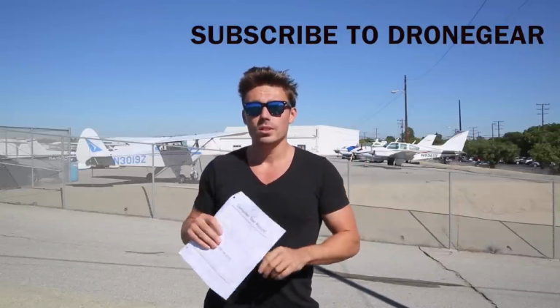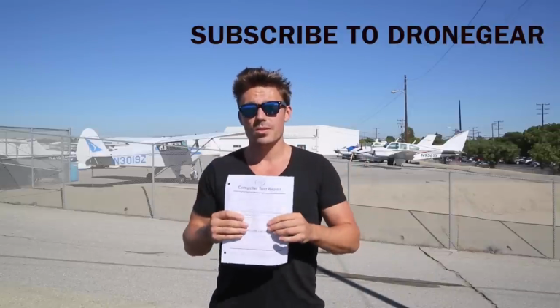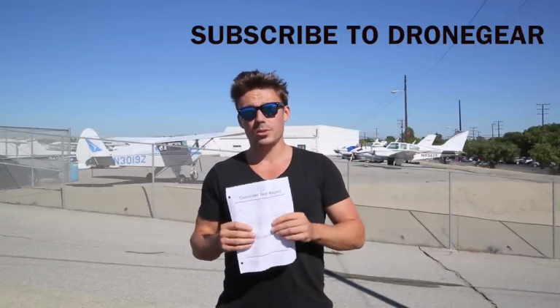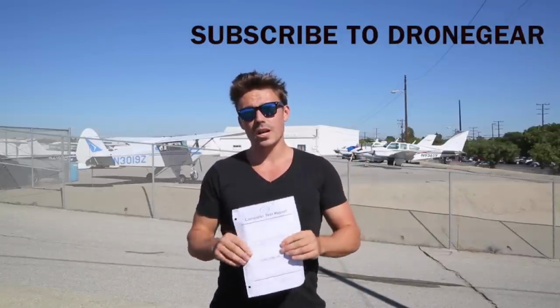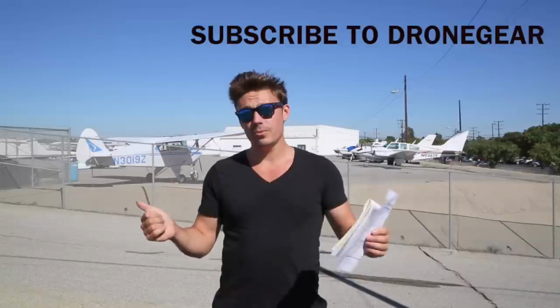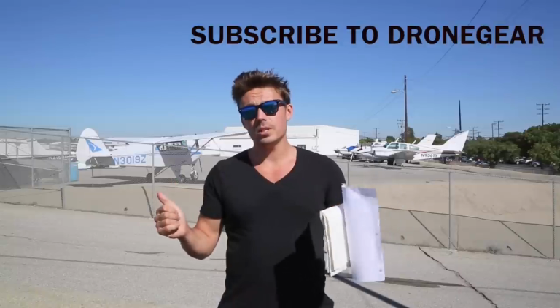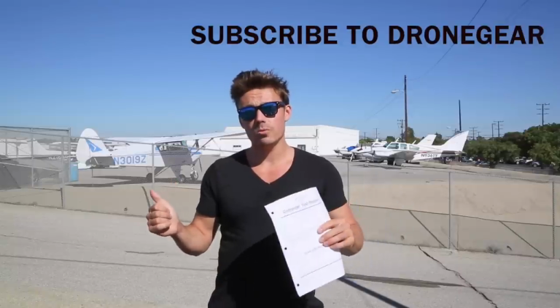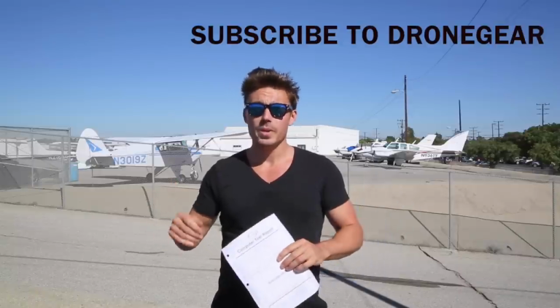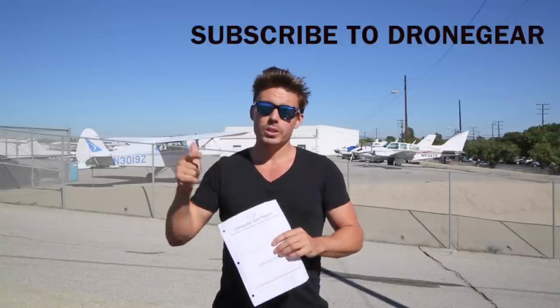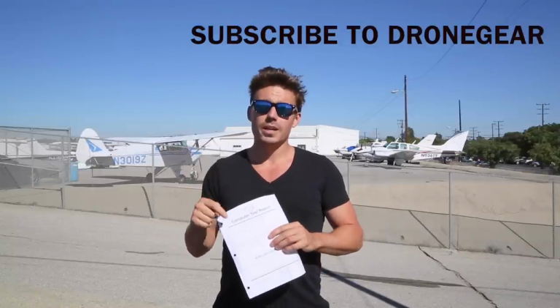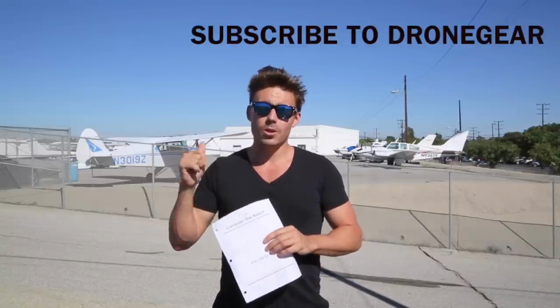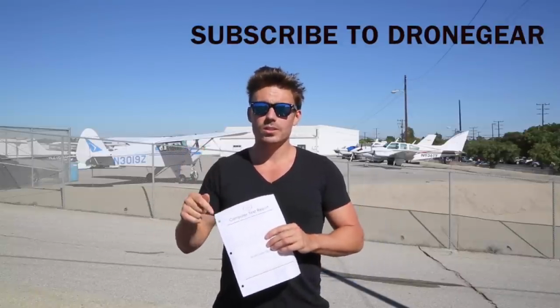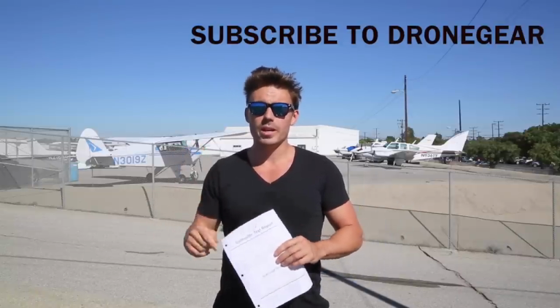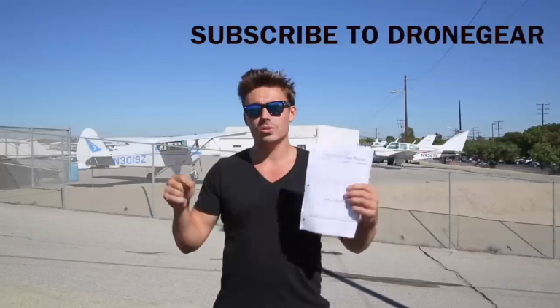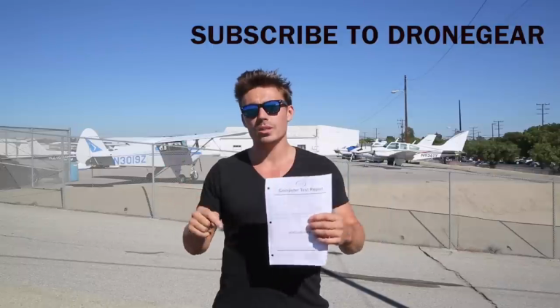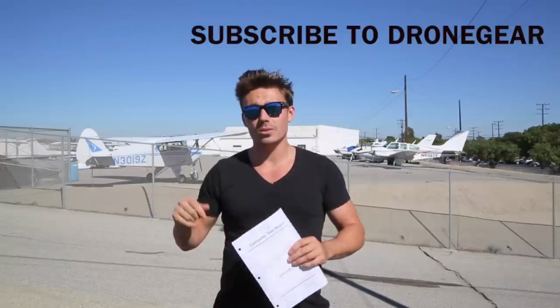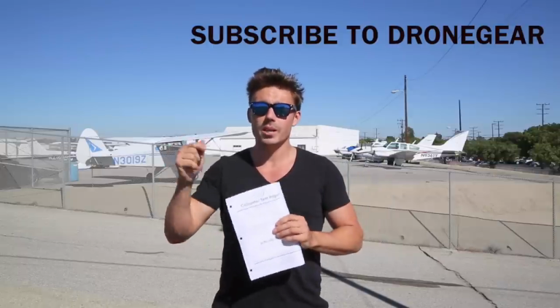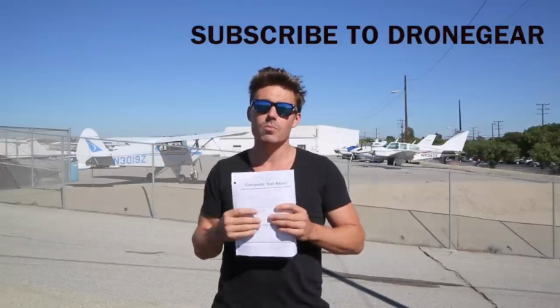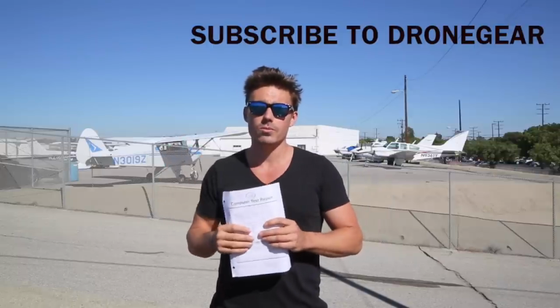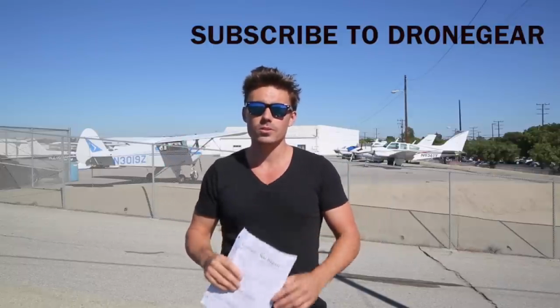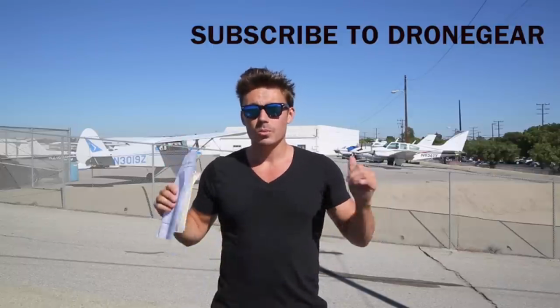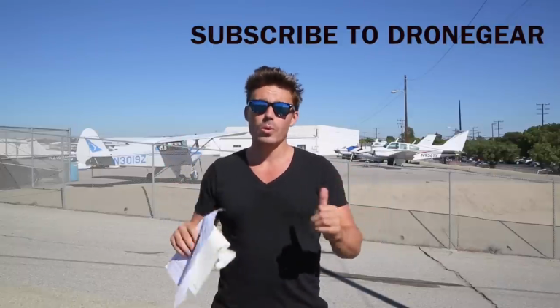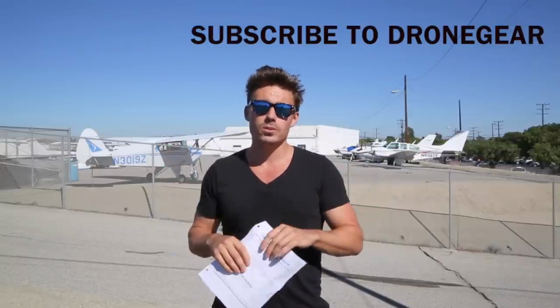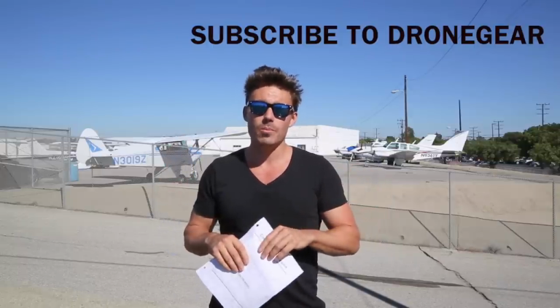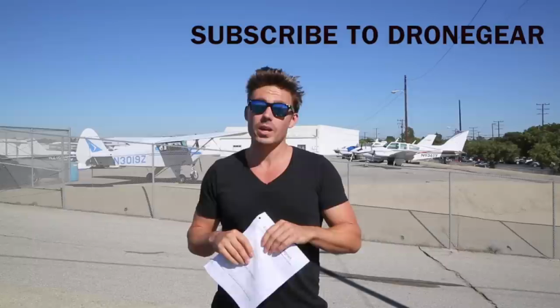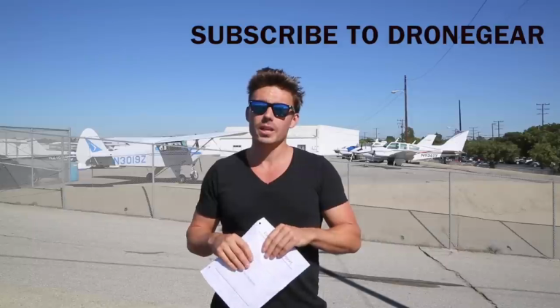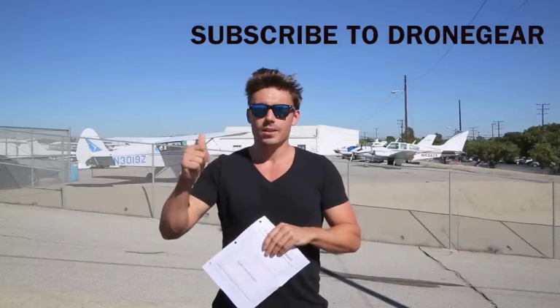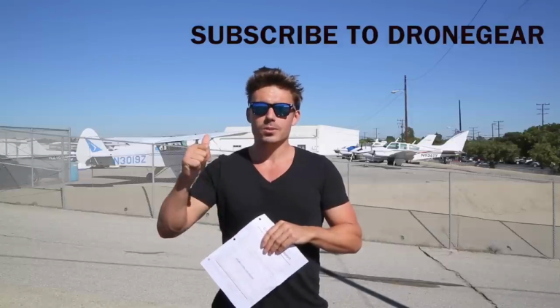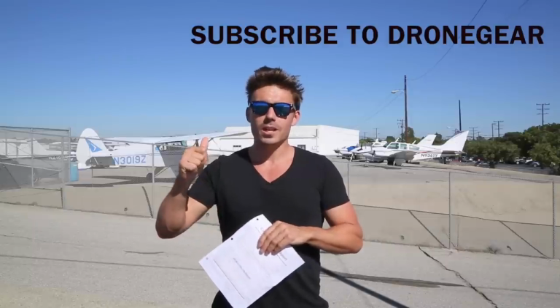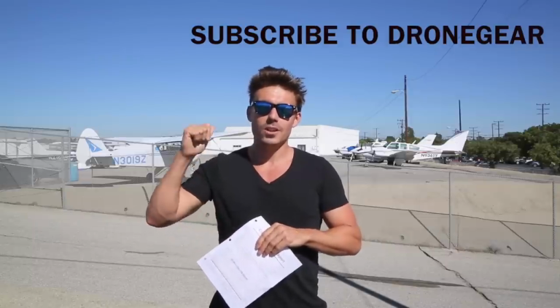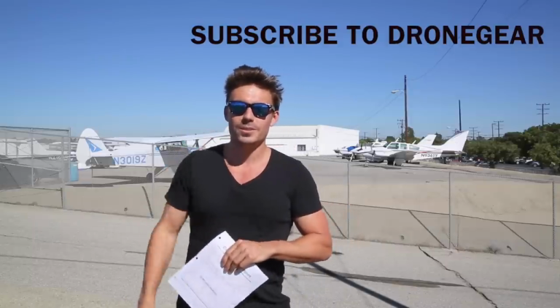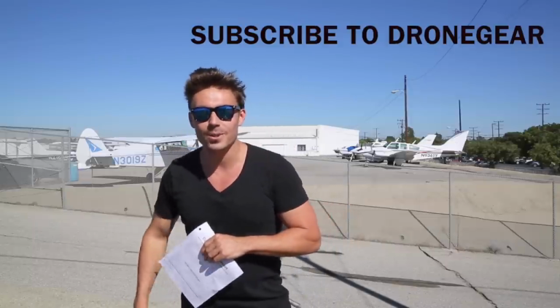Thanks for tuning in guys, I hope you found this video helpful. Be sure to like this video, leave a comment, and subscribe to our channel so we can keep bringing you more great videos. We've got some great reviews coming up on some great new gear. Thanks for tuning in again — you guys rock, we'll see you in the next one!